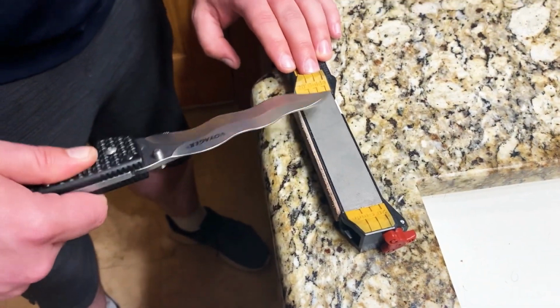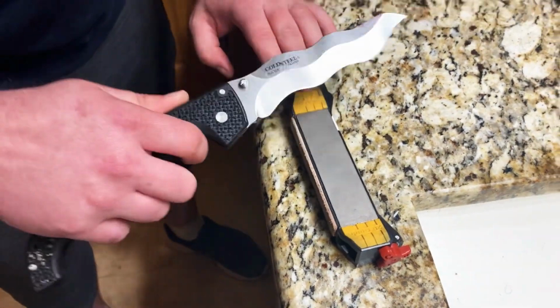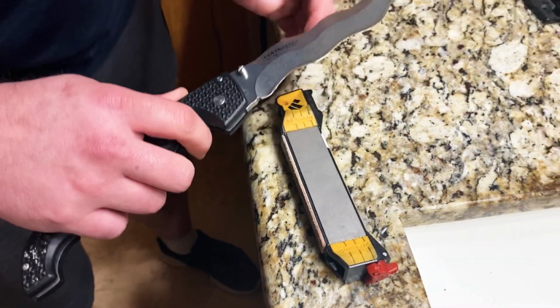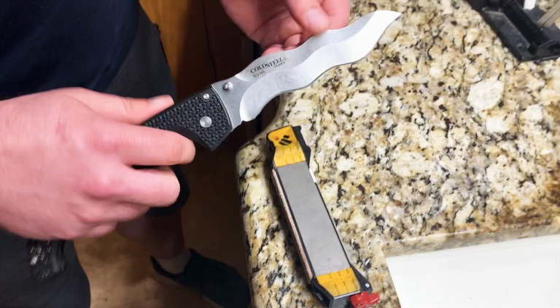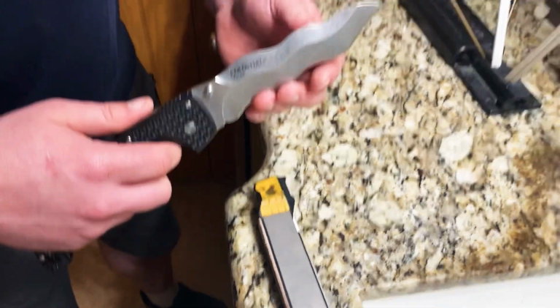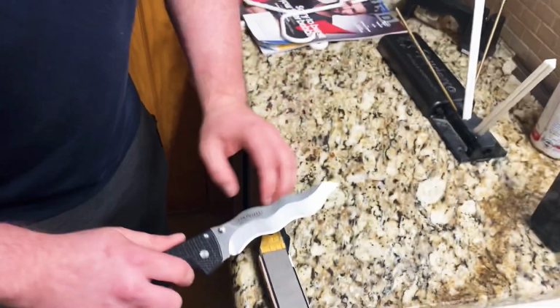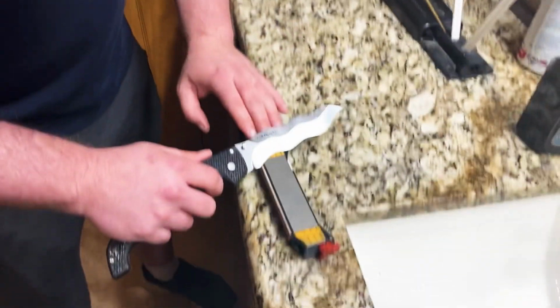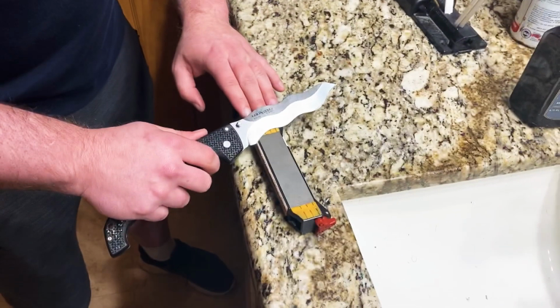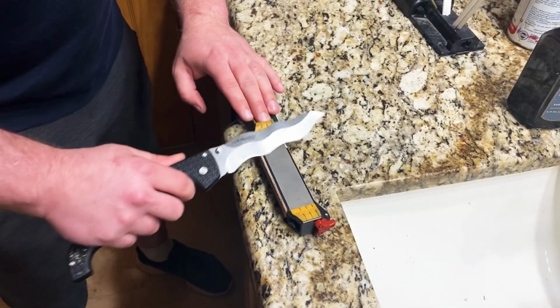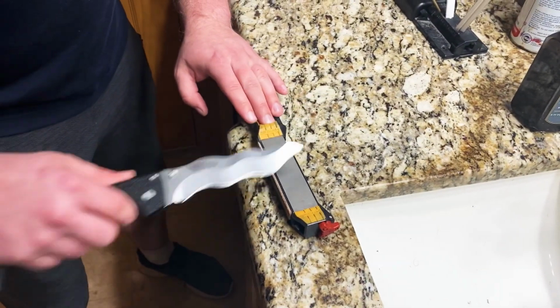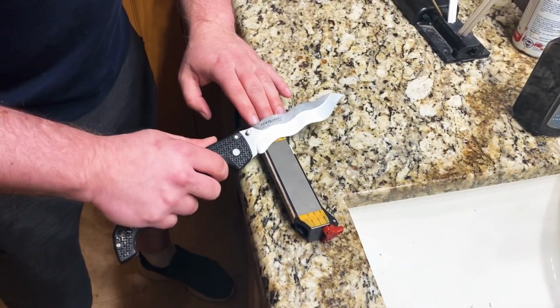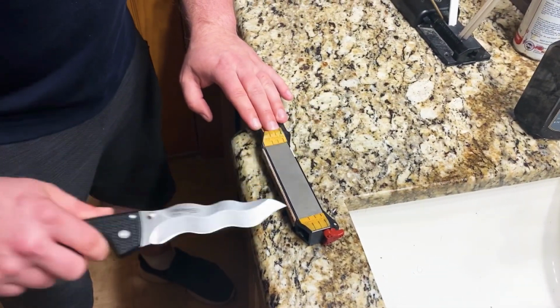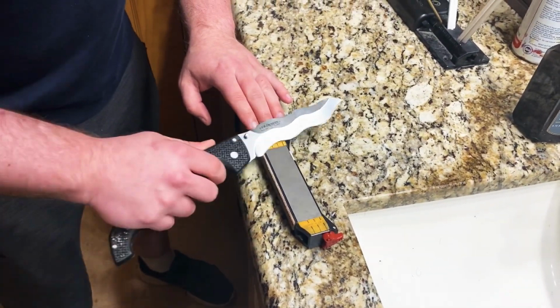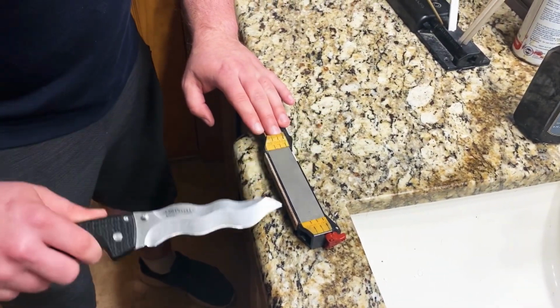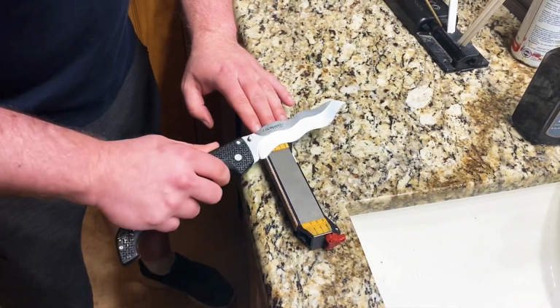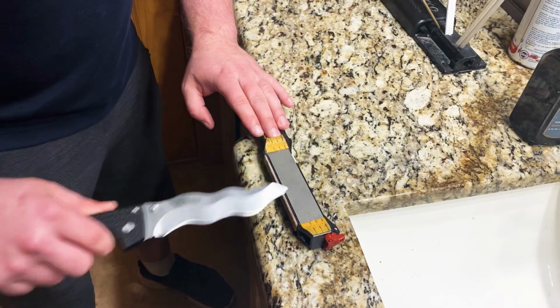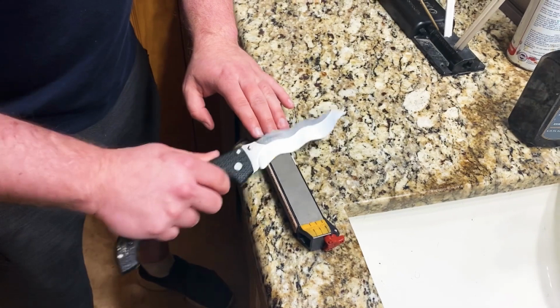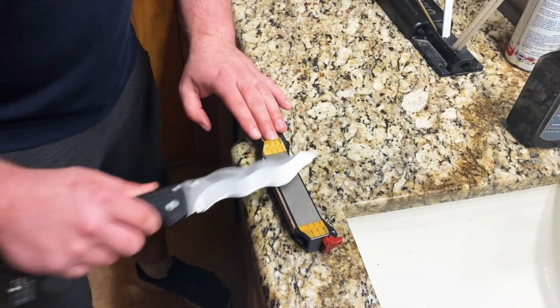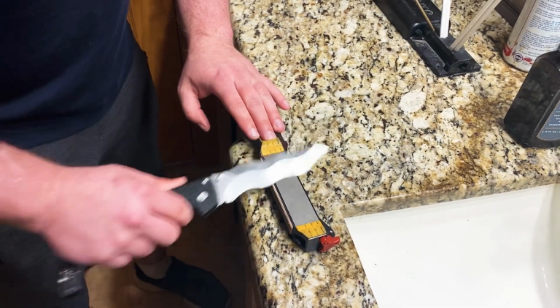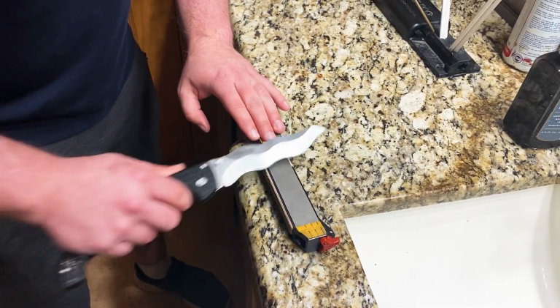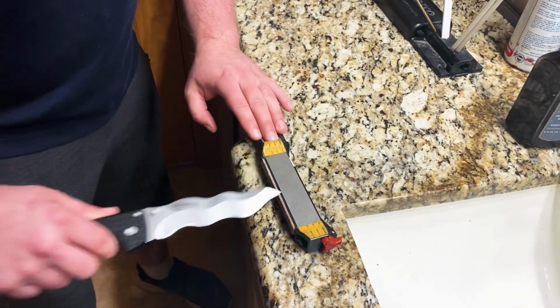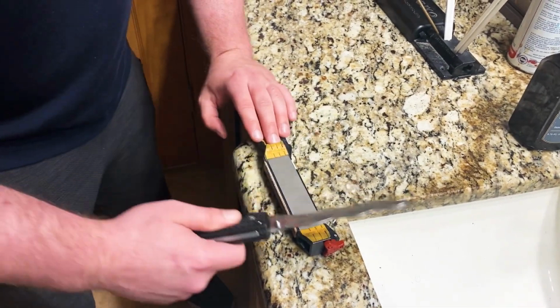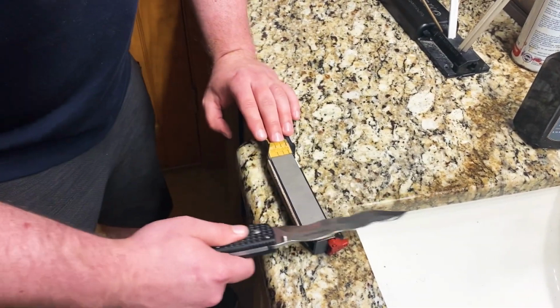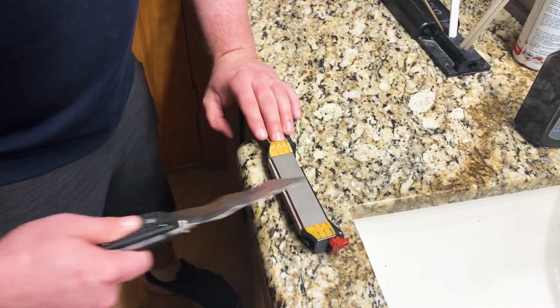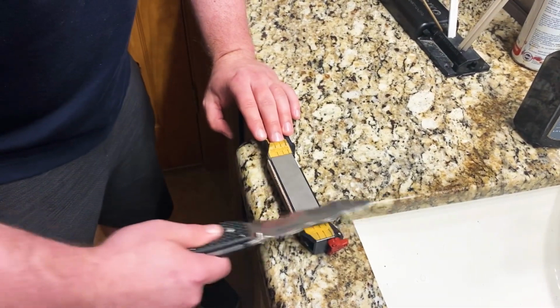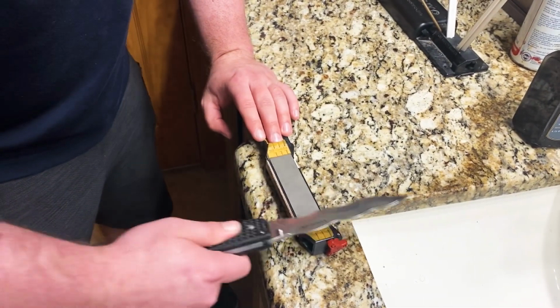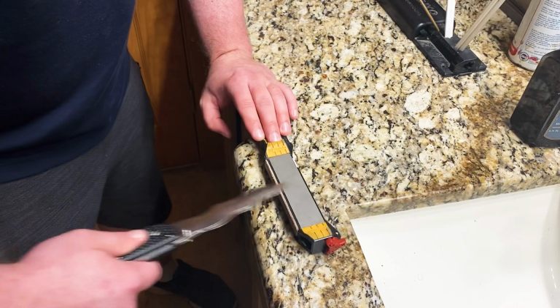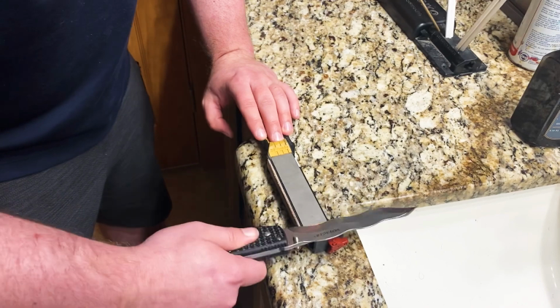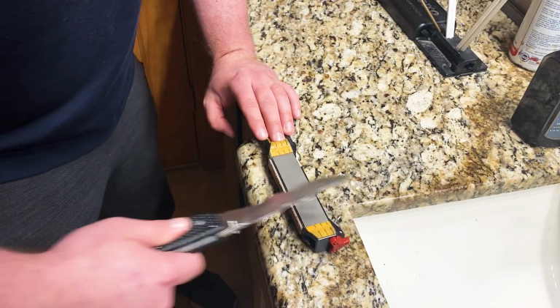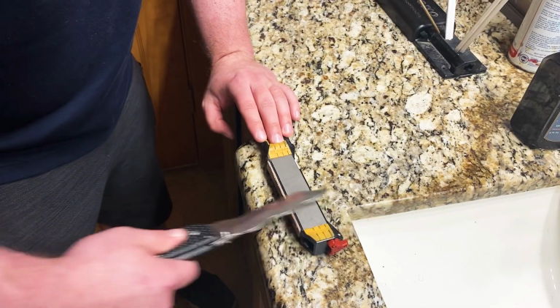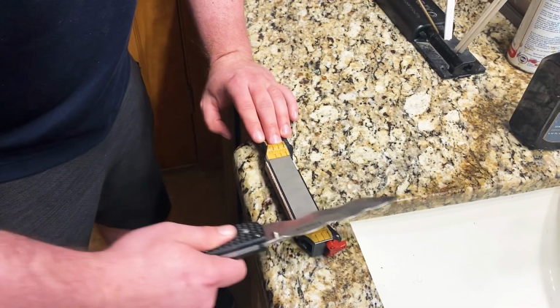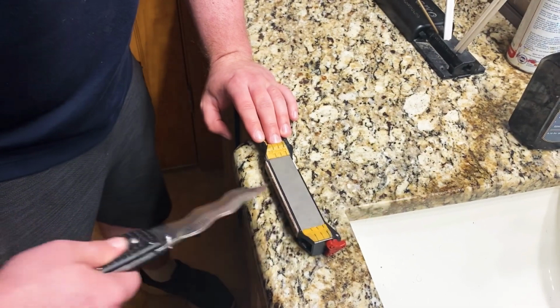See how it stays in contact. So what I'm going to do is just go six times like this — one, two, three, four, five, six. Then repeat on the other side: one, two, three, four, five, six.